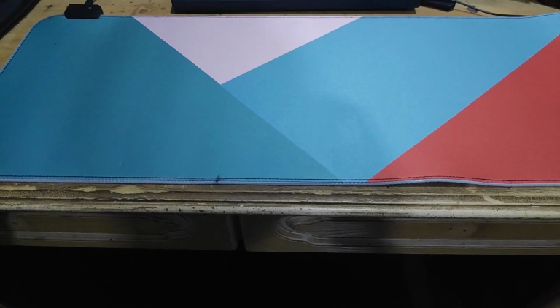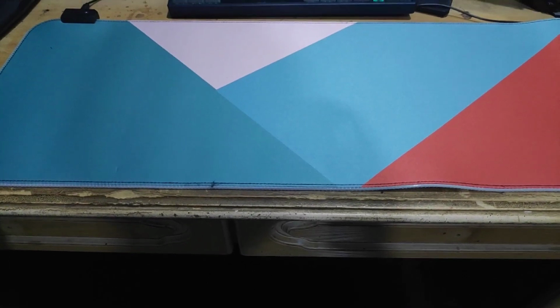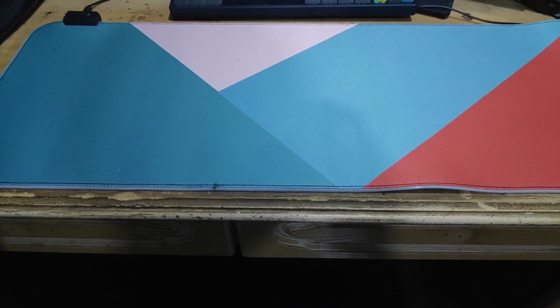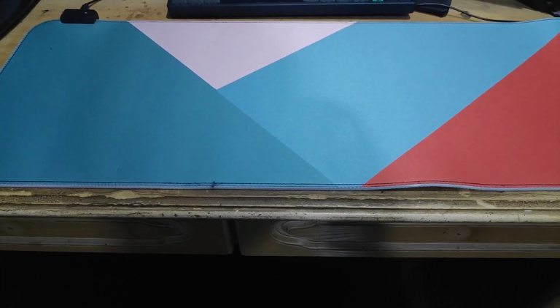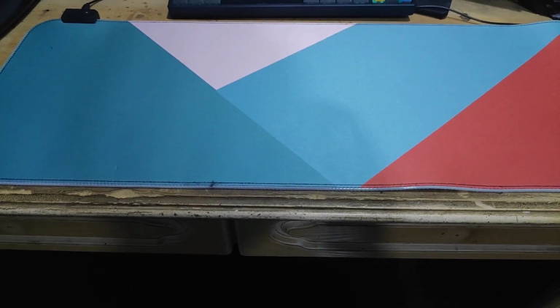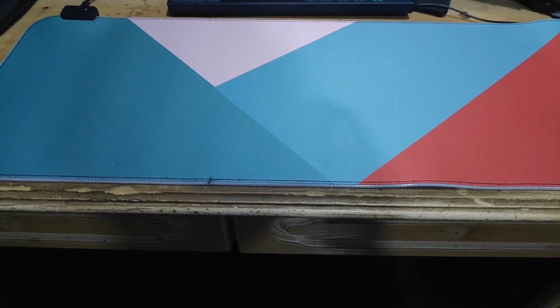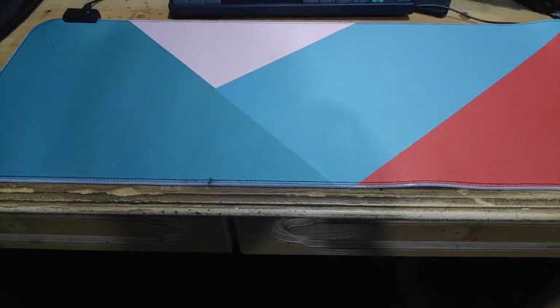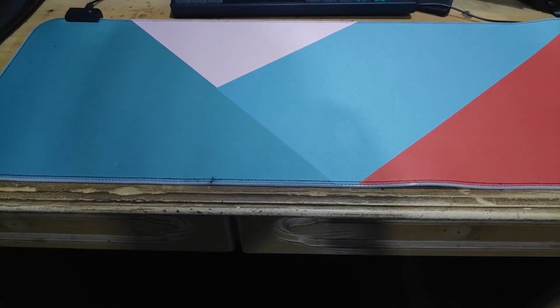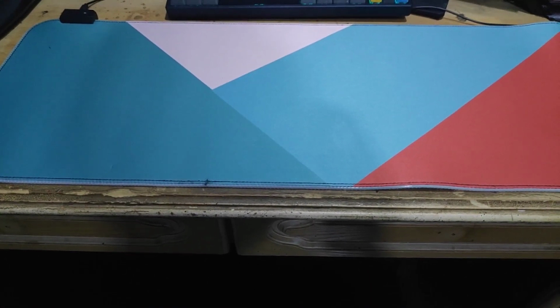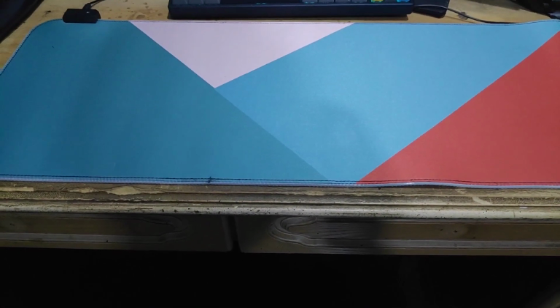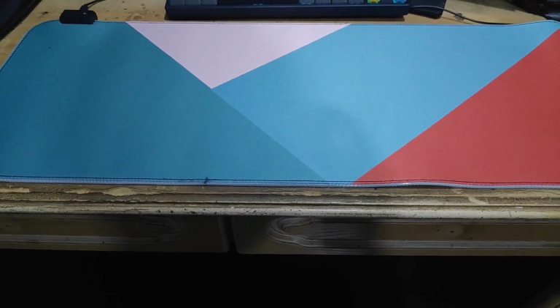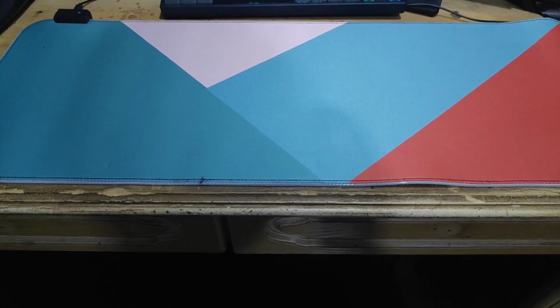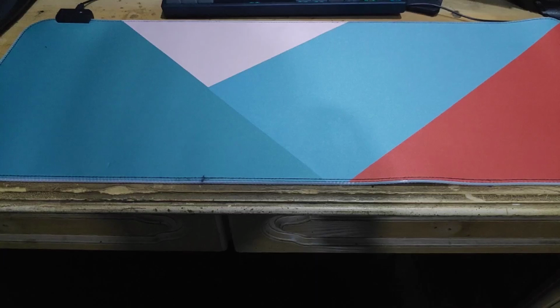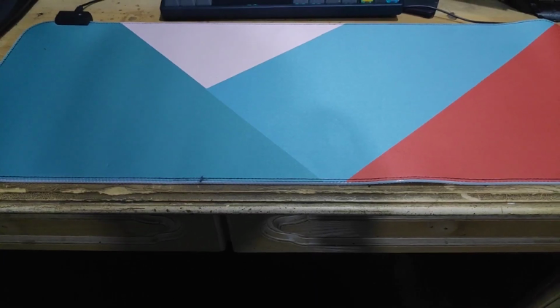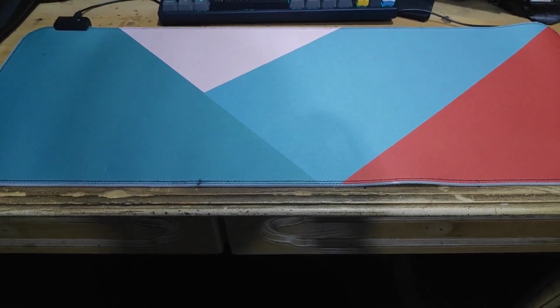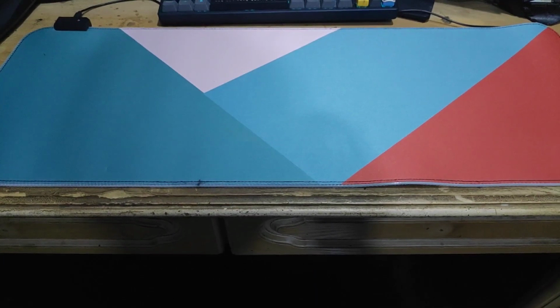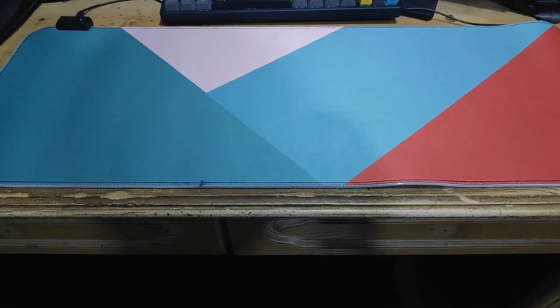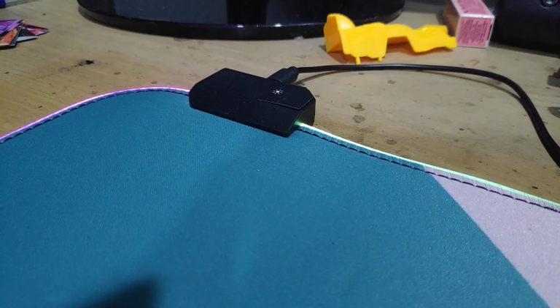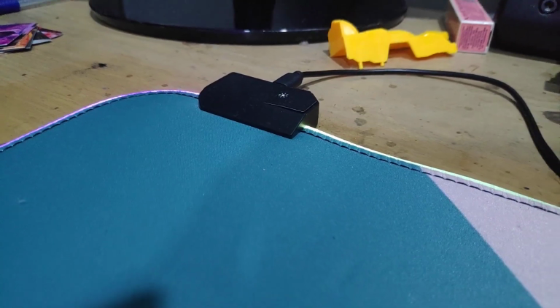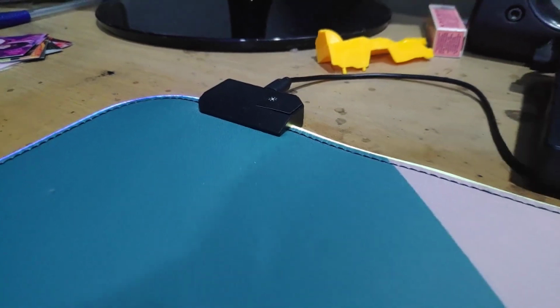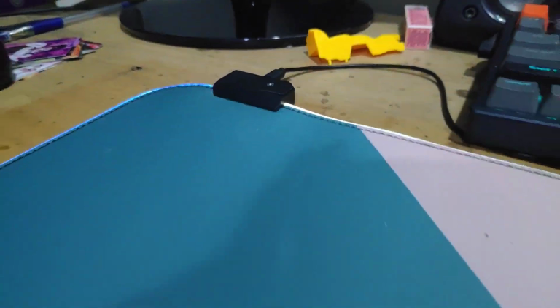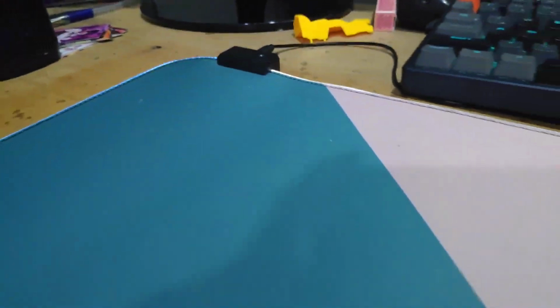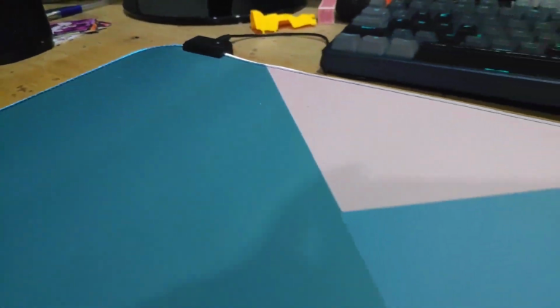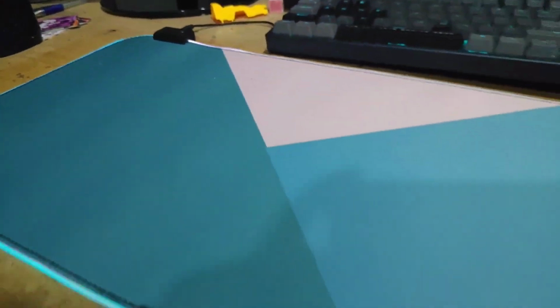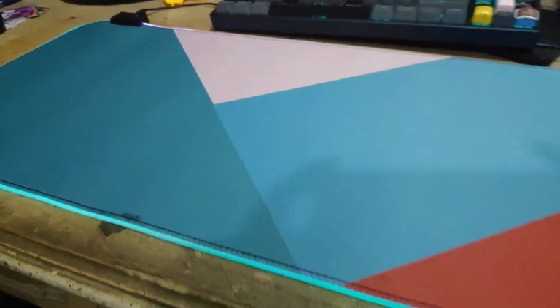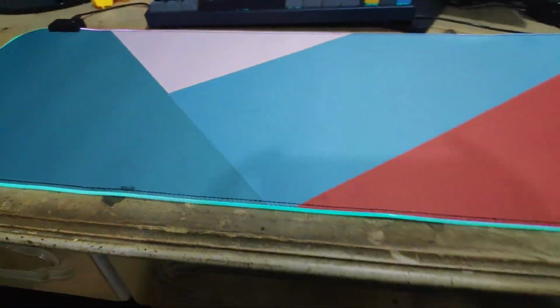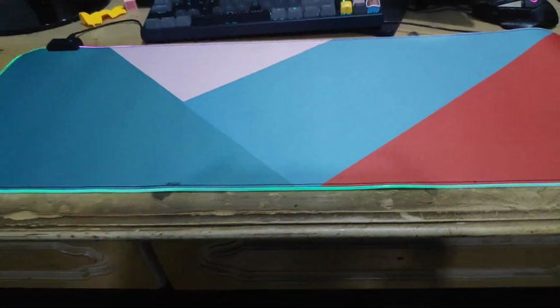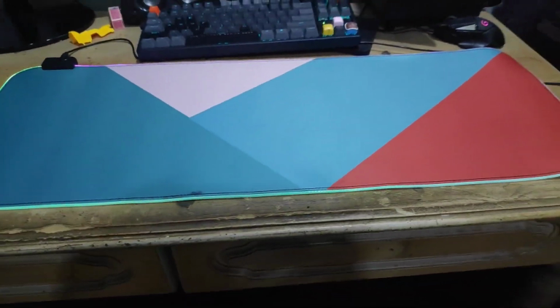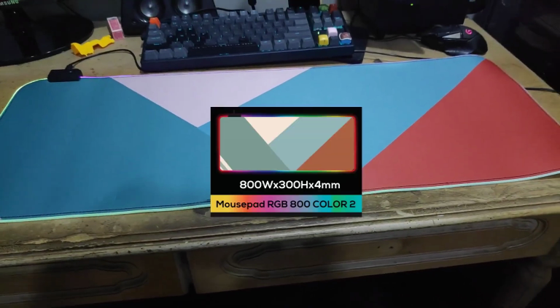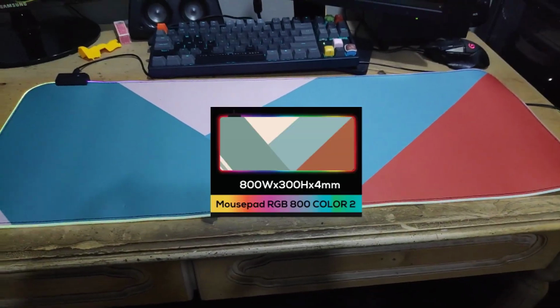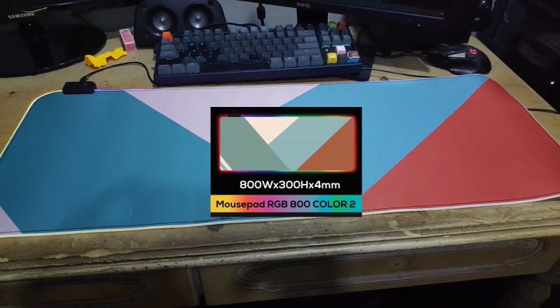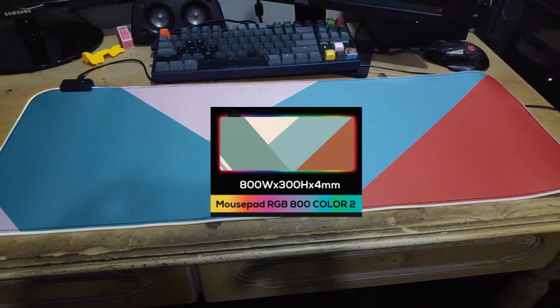As you can see, I've chosen the background with different color tones in order to contrast each other. The width of it is 800, 300 height and 4 millimeter thickness.